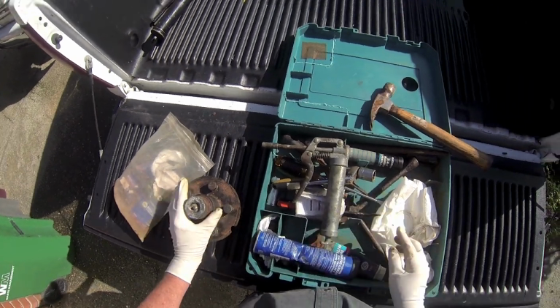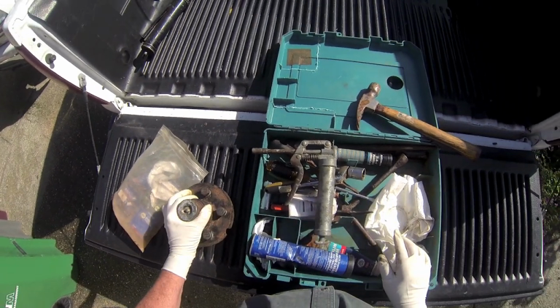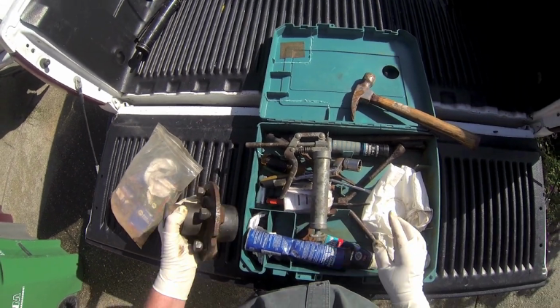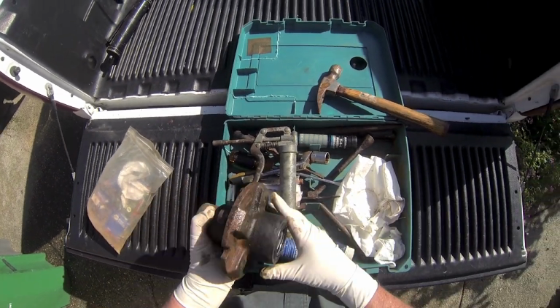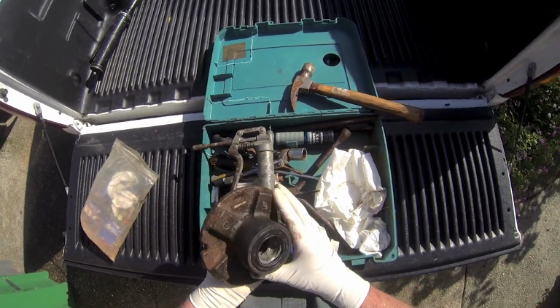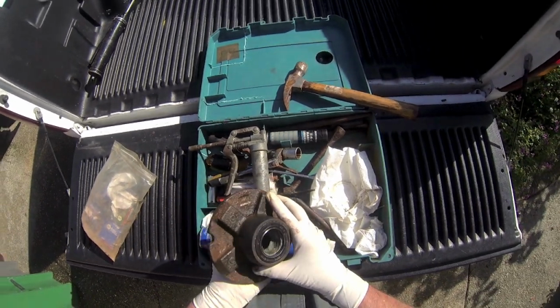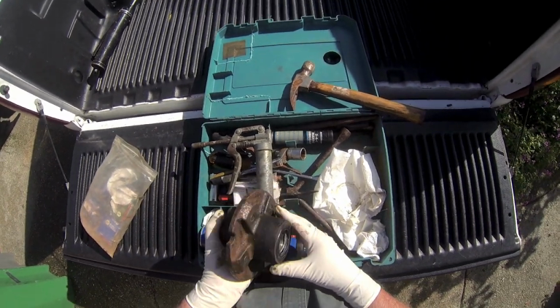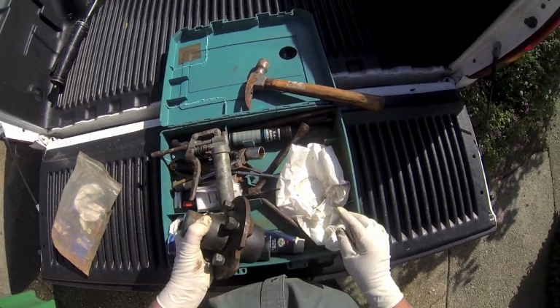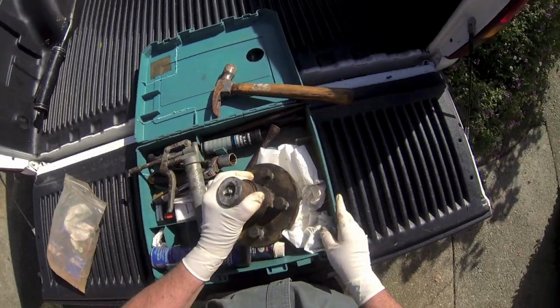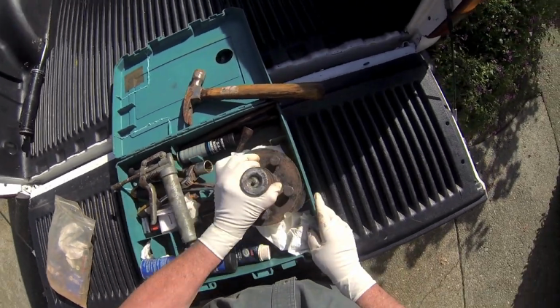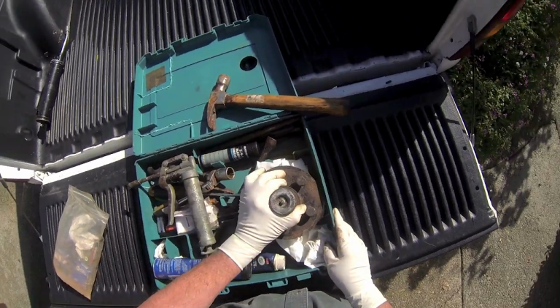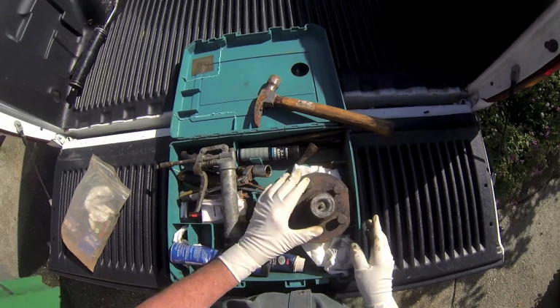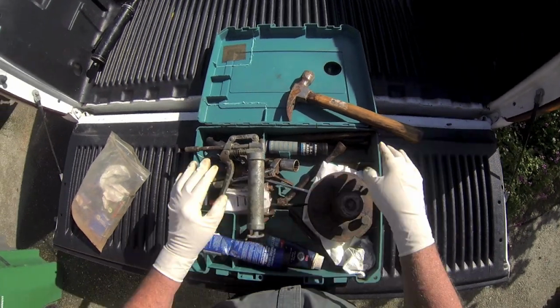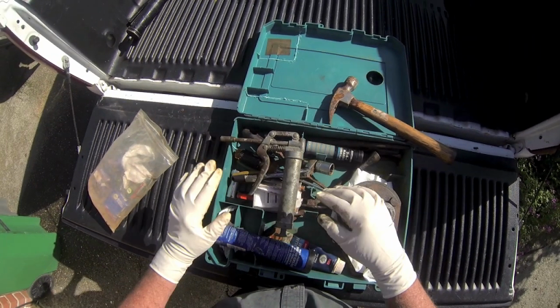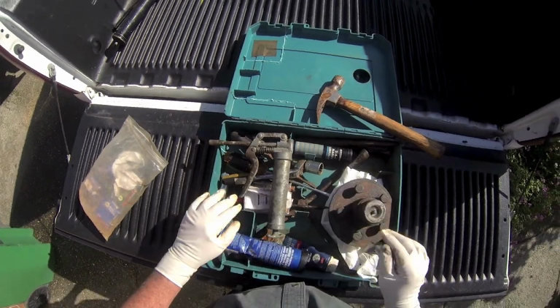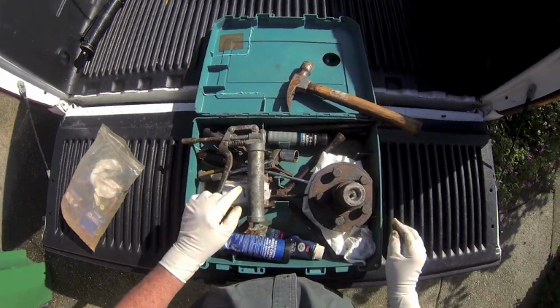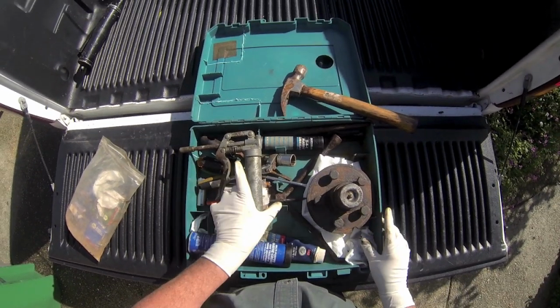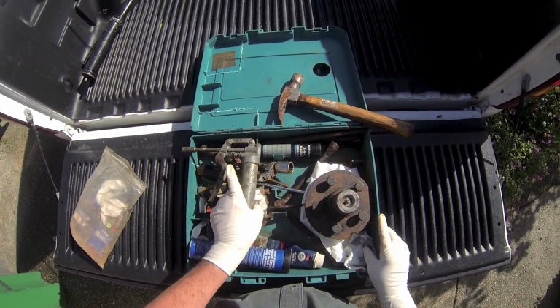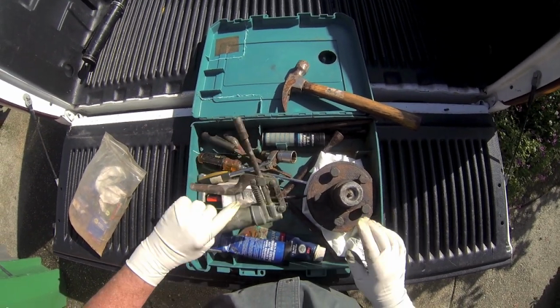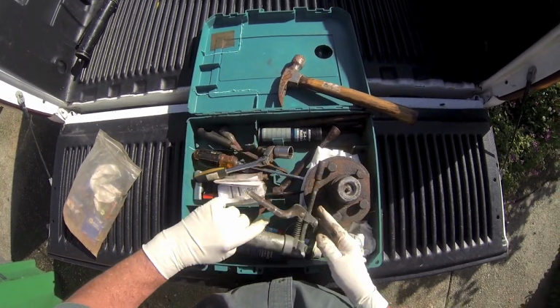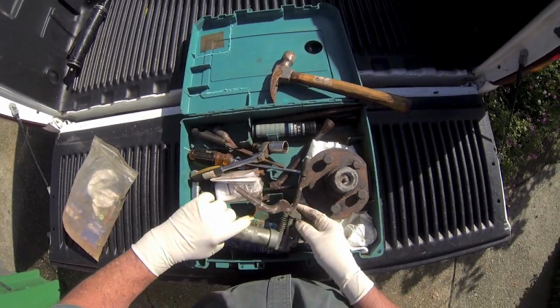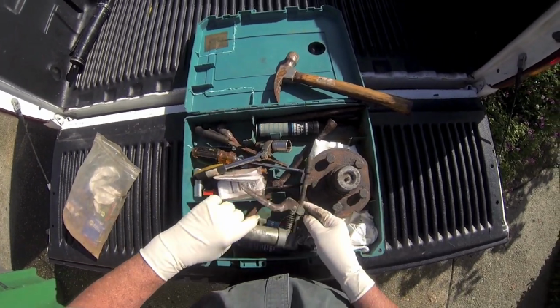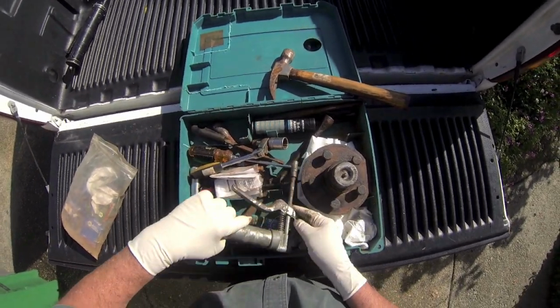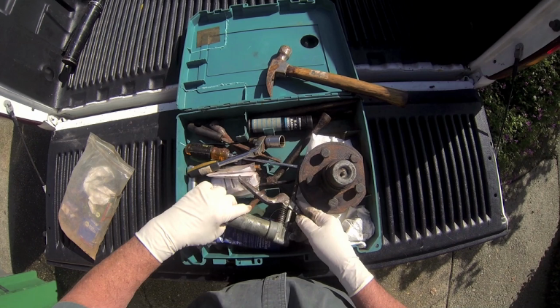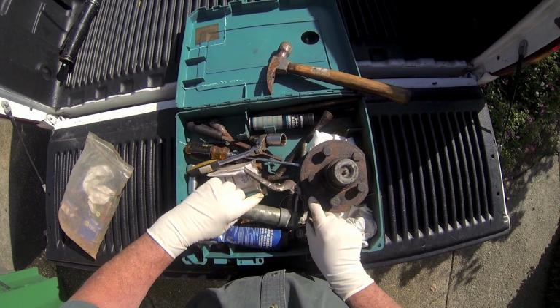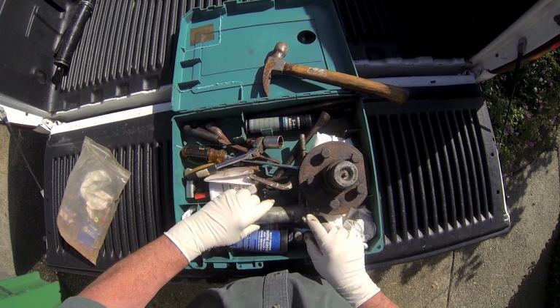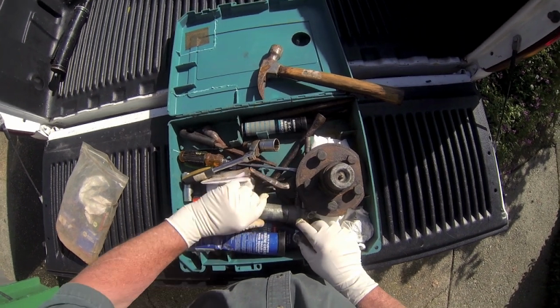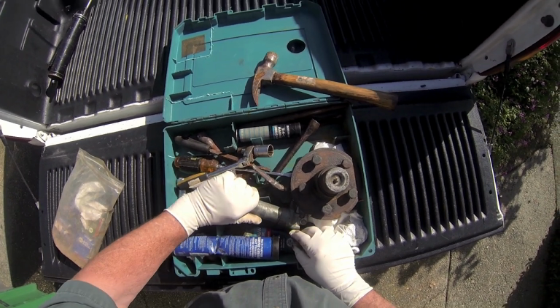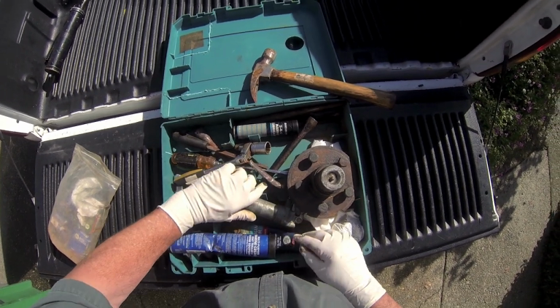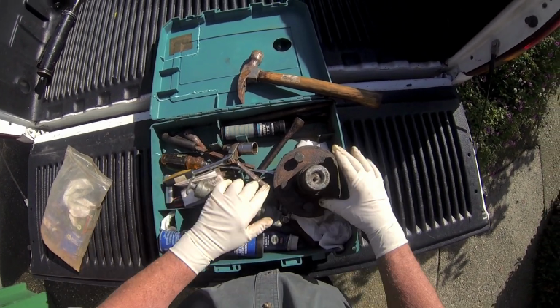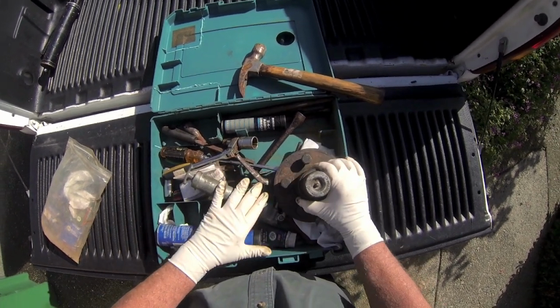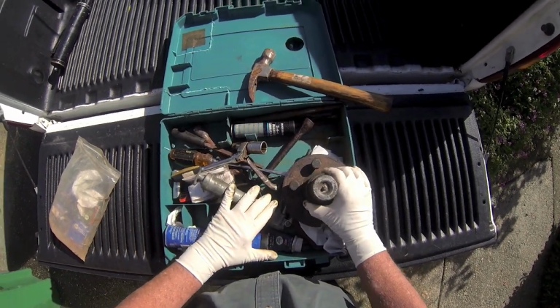I keep this ready to go, and I've had it a long time — you can see it's all rusty. I had it in a boat one time, got too much water in it from the rain, and messed it up.